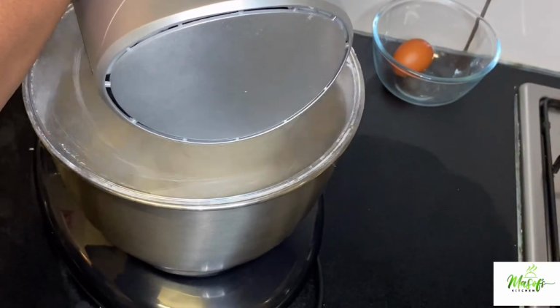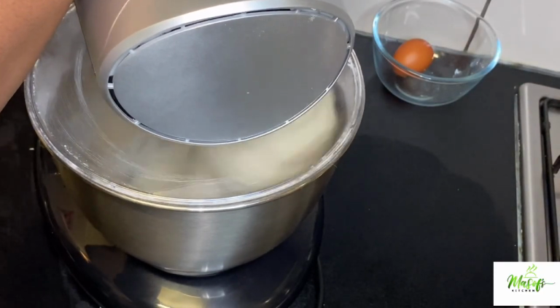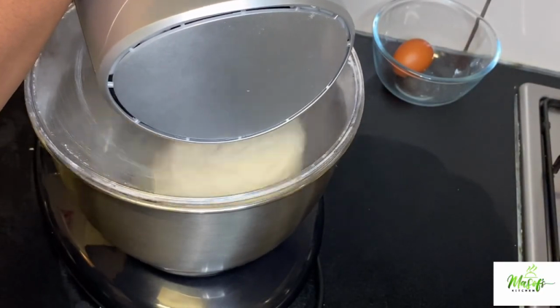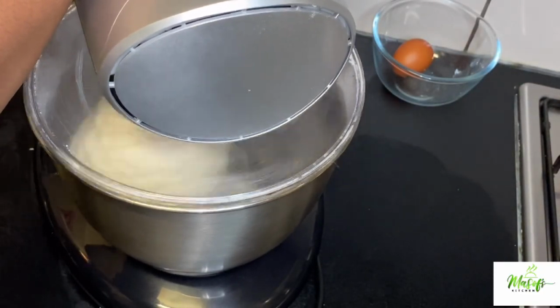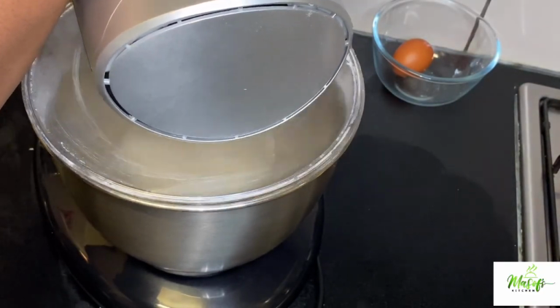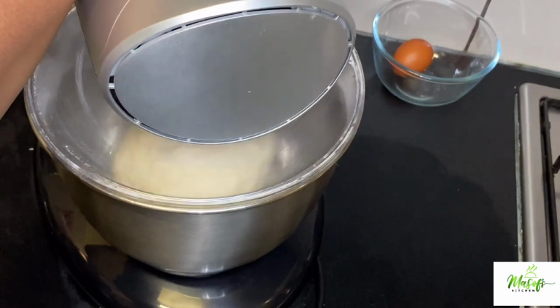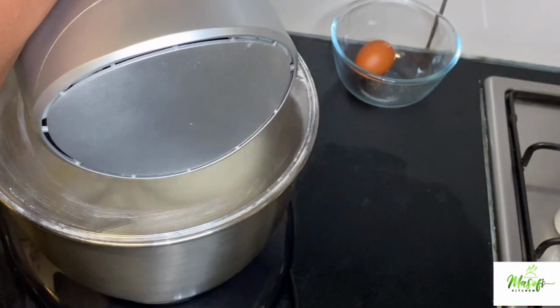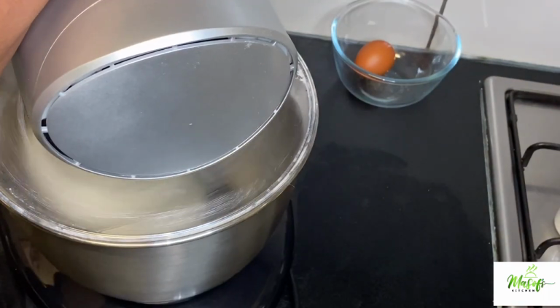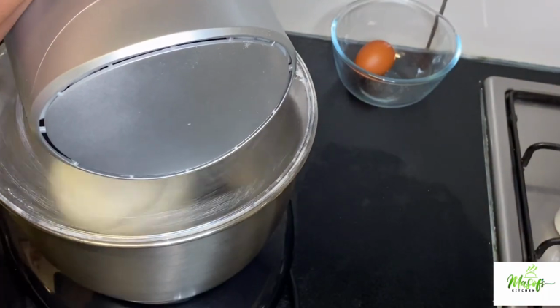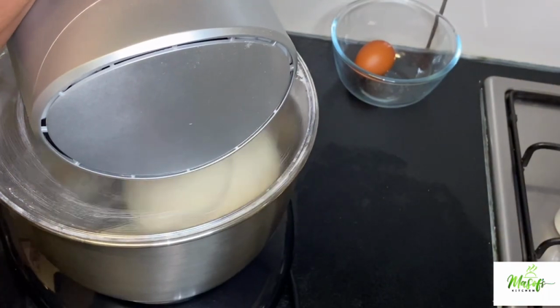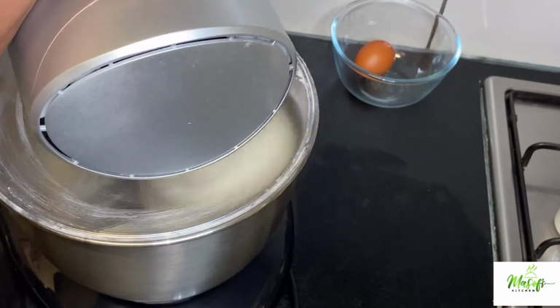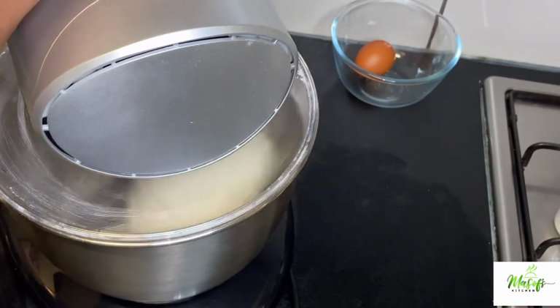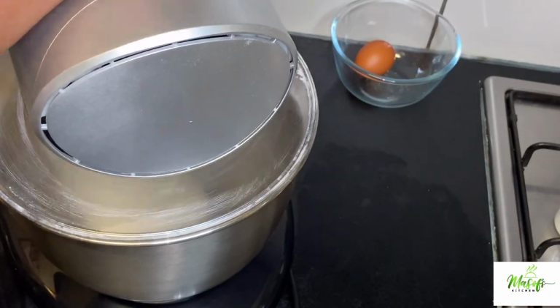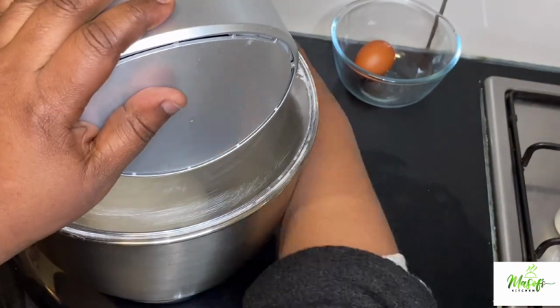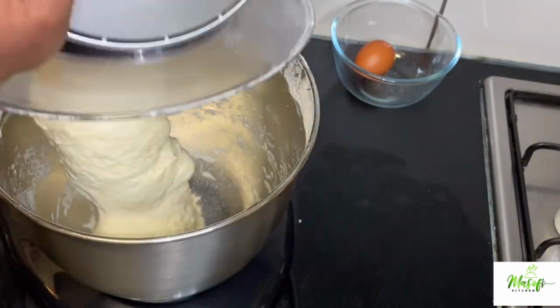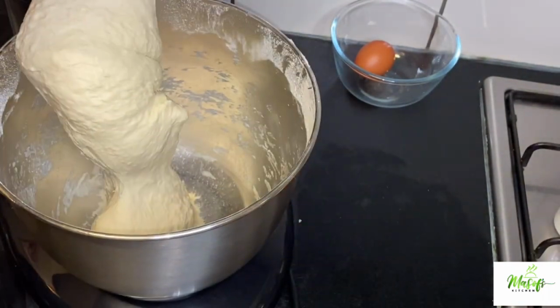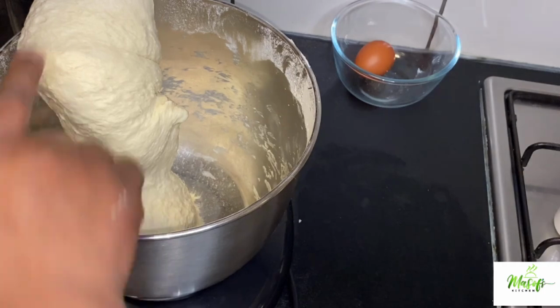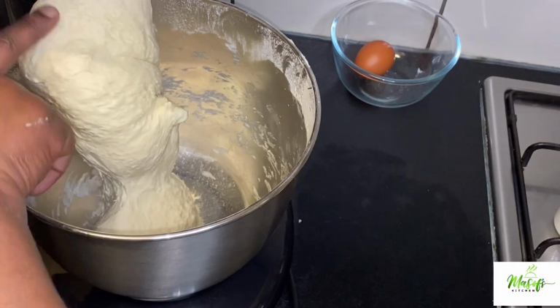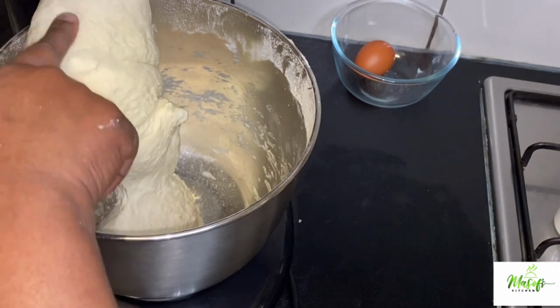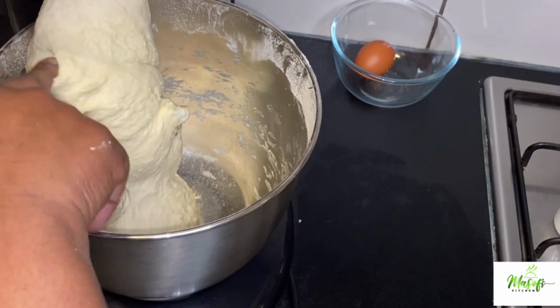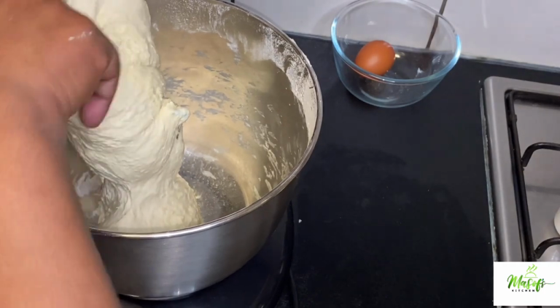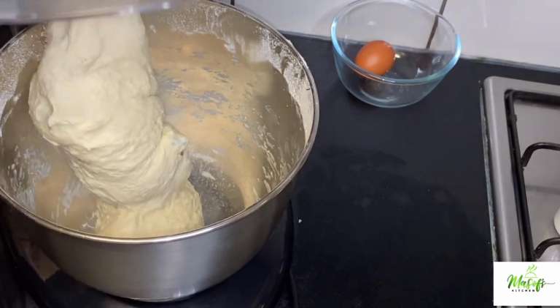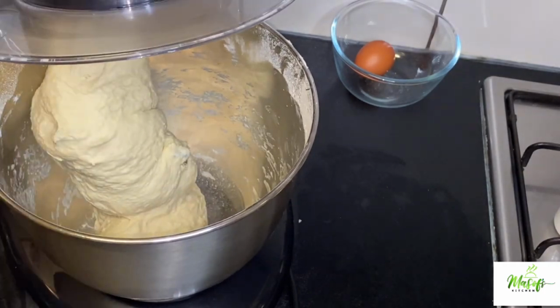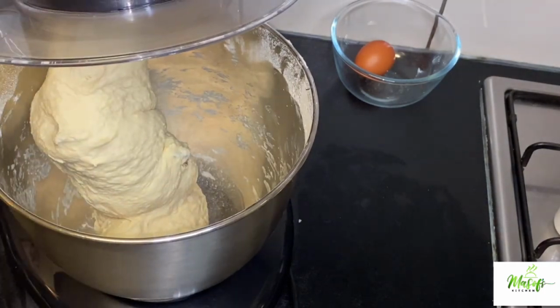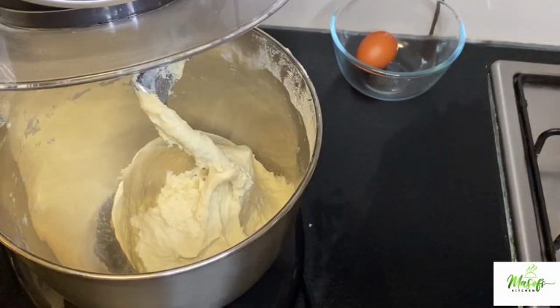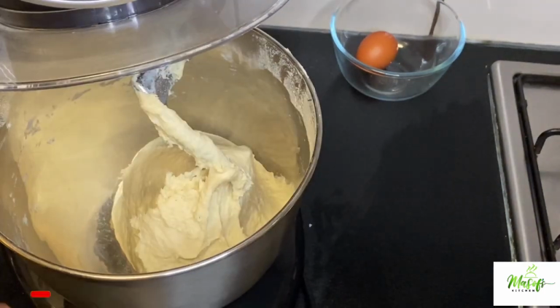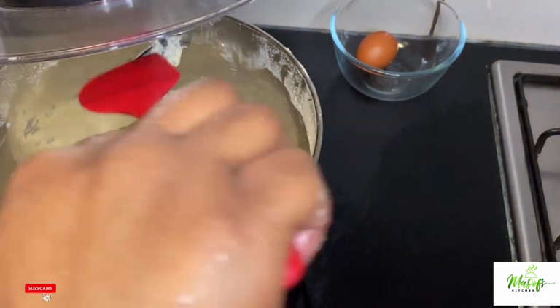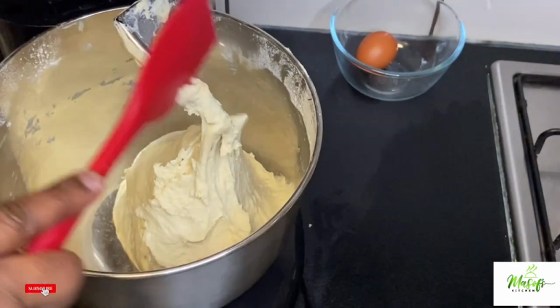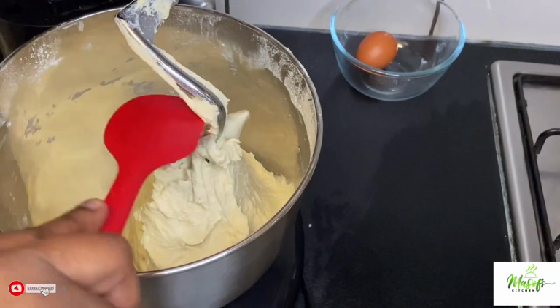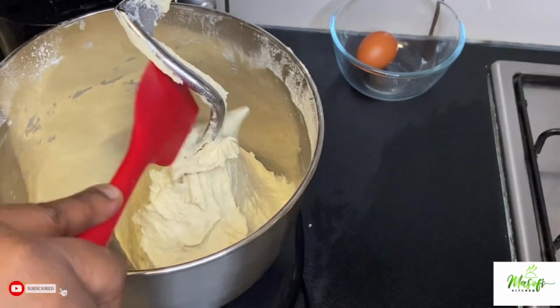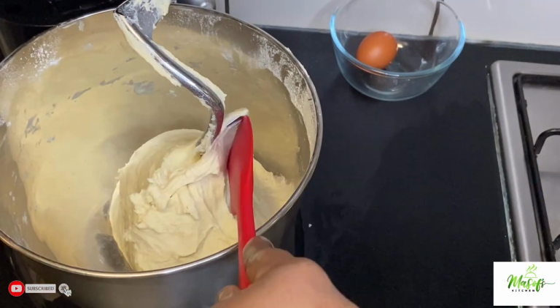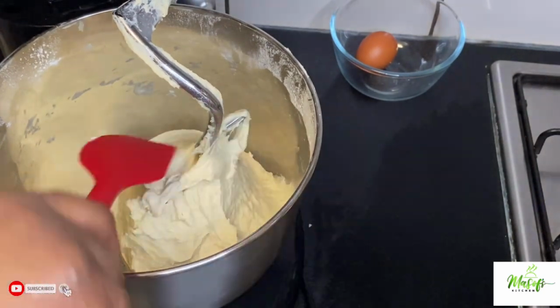I added my water before adding the other ingredients because I am very sure of what I am doing. If not, whenever you are making bread or other pastries, do not add more water before you add the flour.